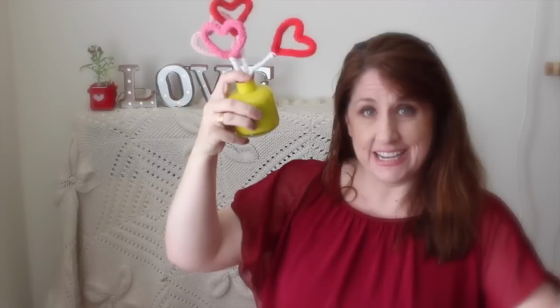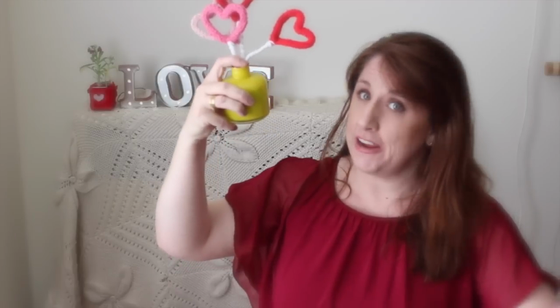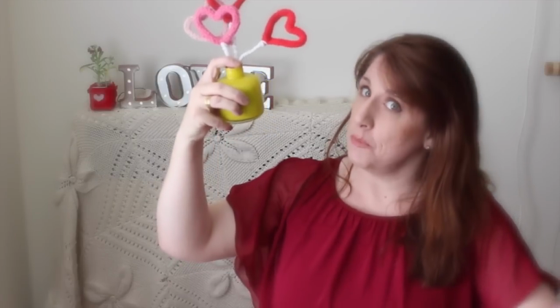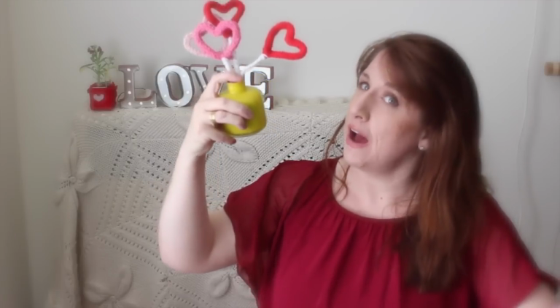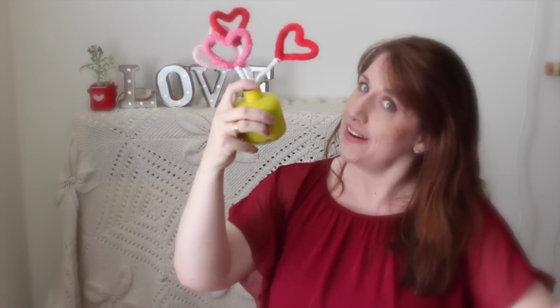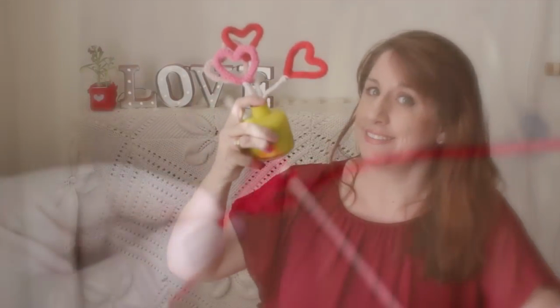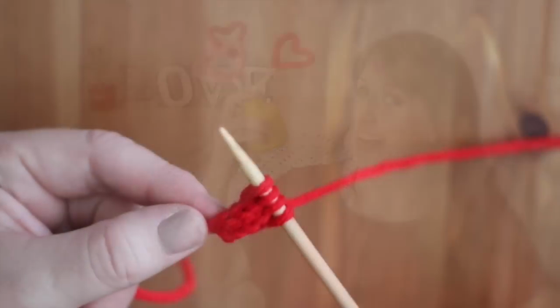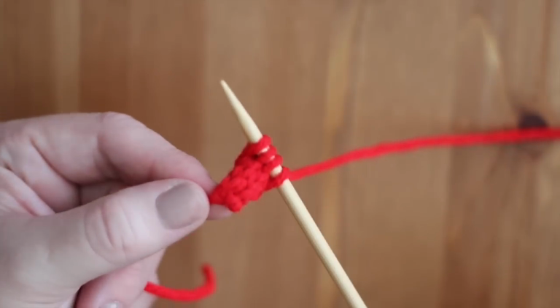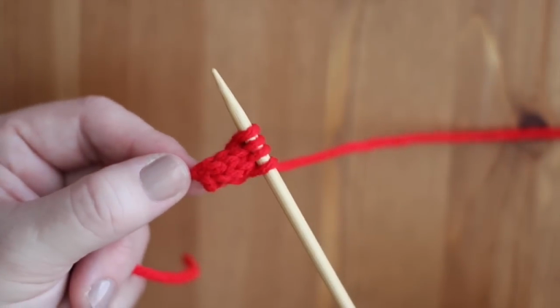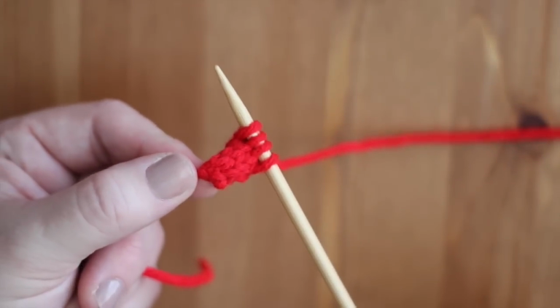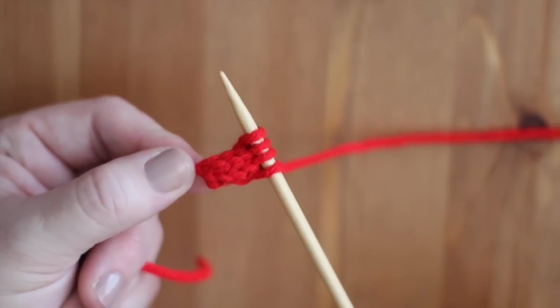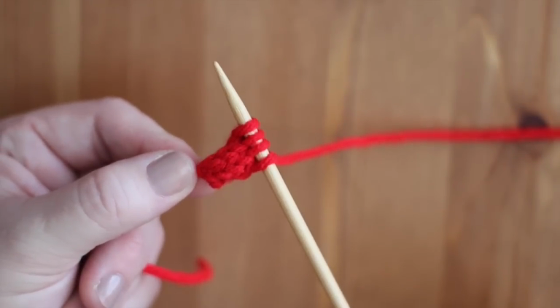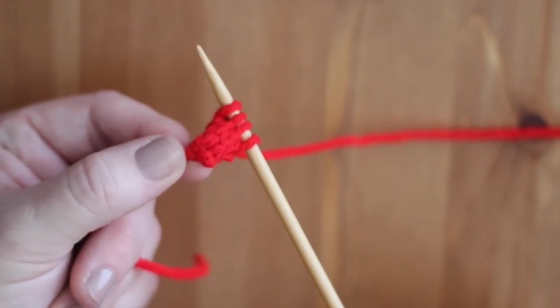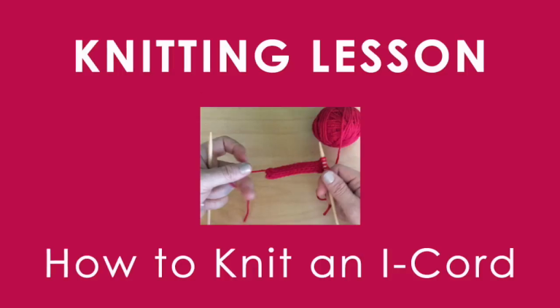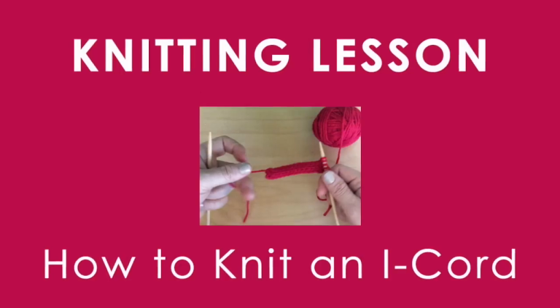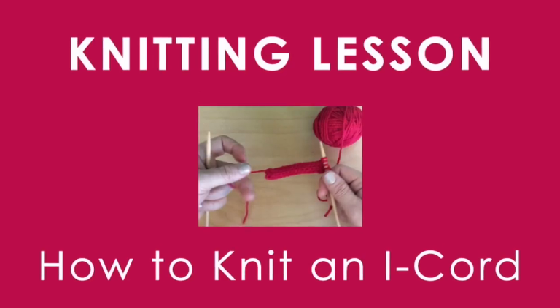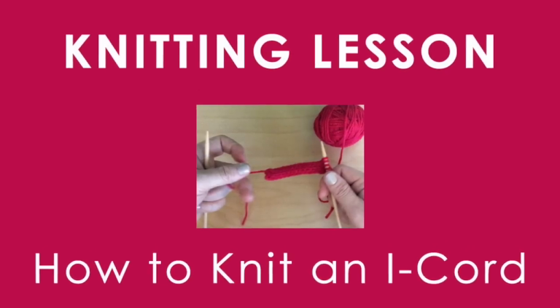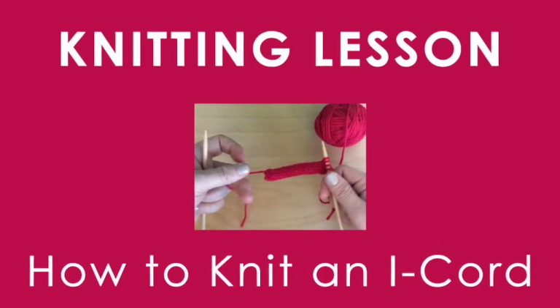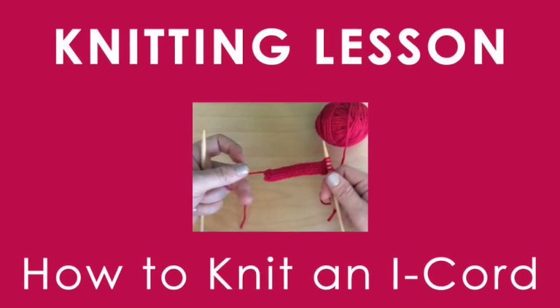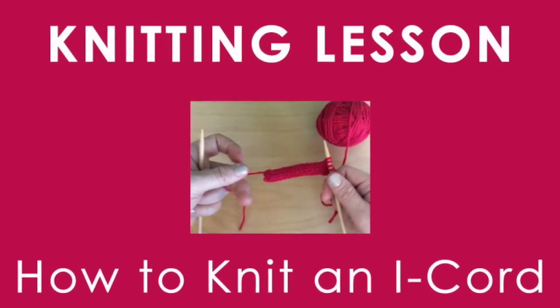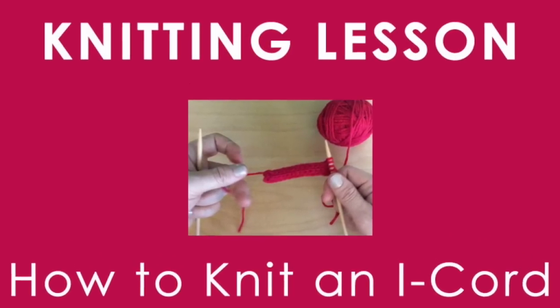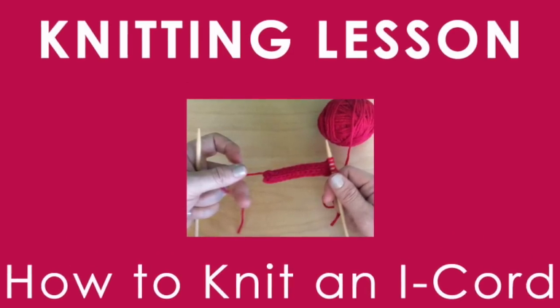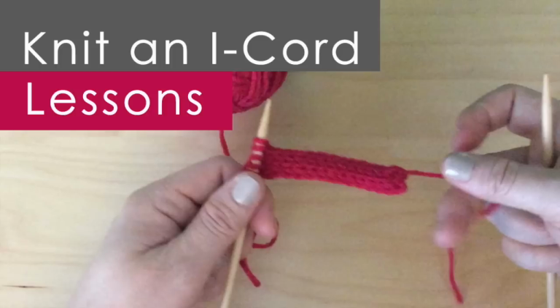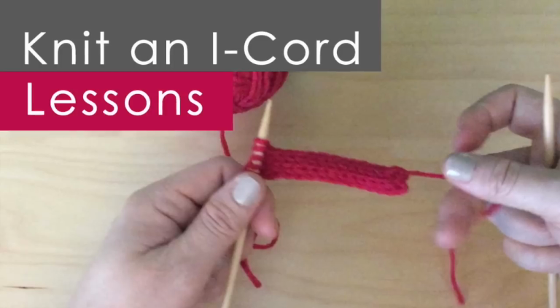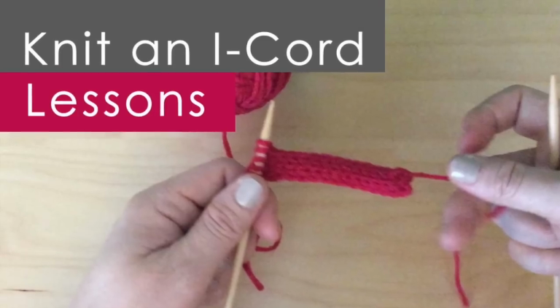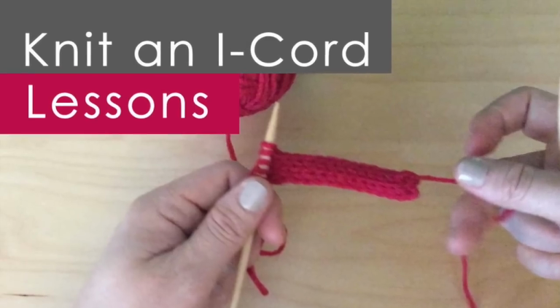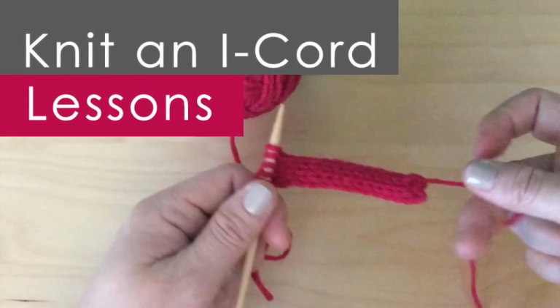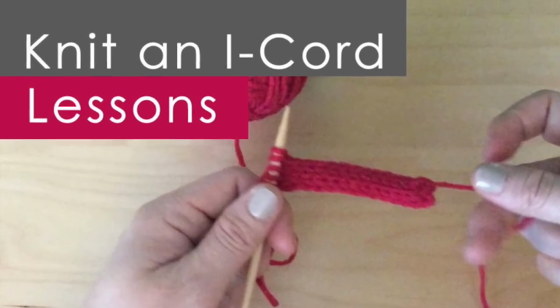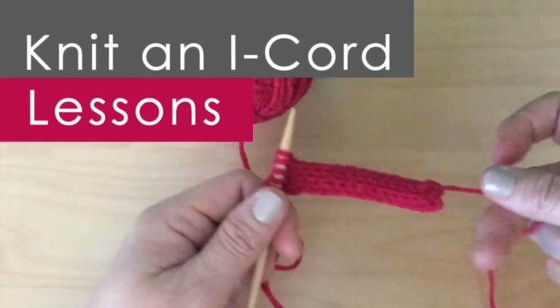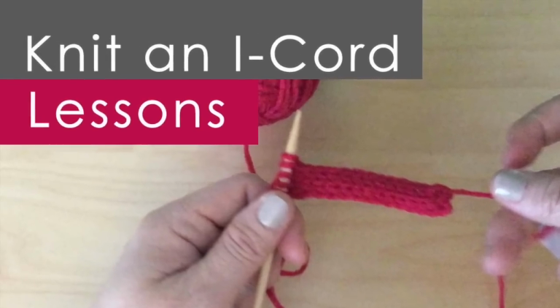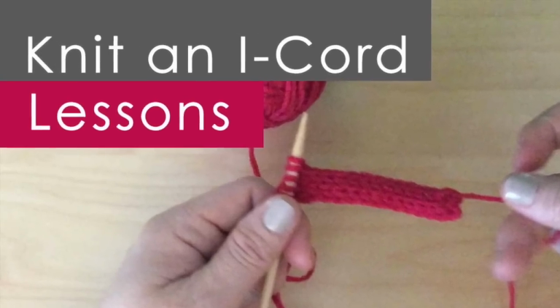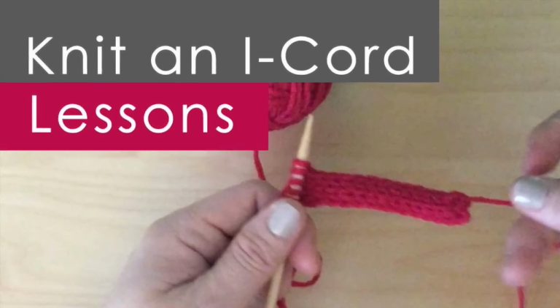We create them with an I-Cord. If you're not familiar with how to knit an I-Cord, I have a detailed video, as well as all of the knitting techniques in this project. As always, links are in the description below.